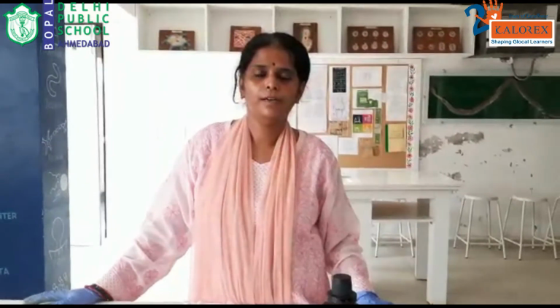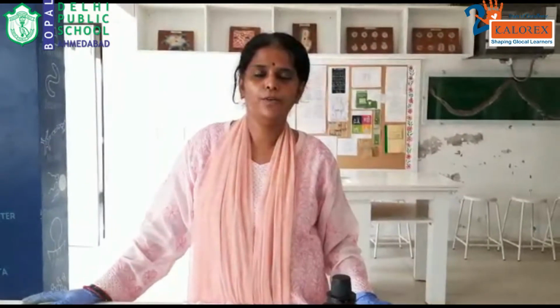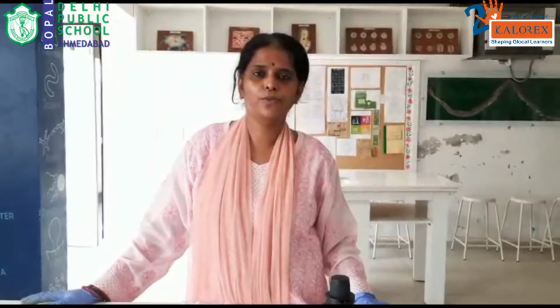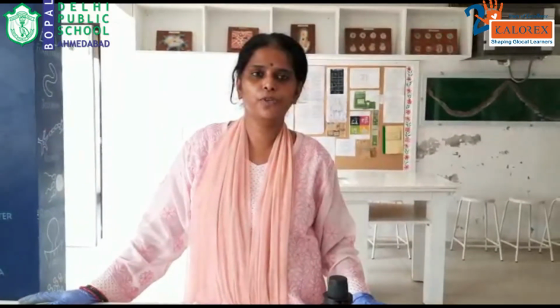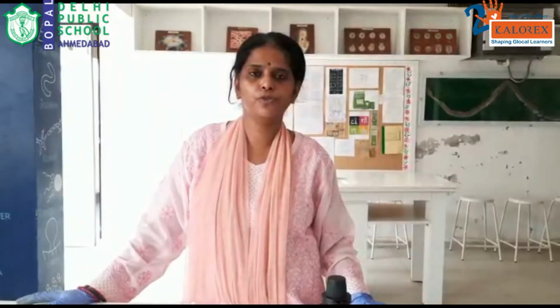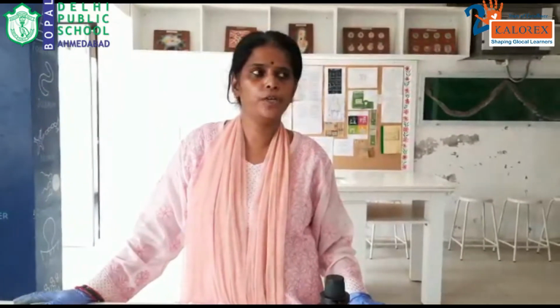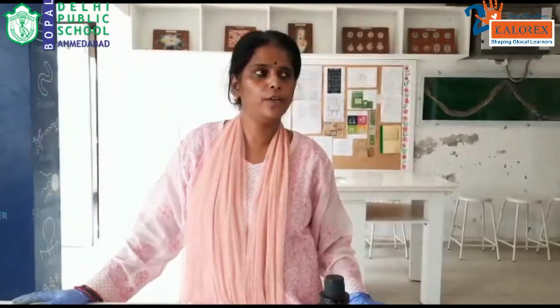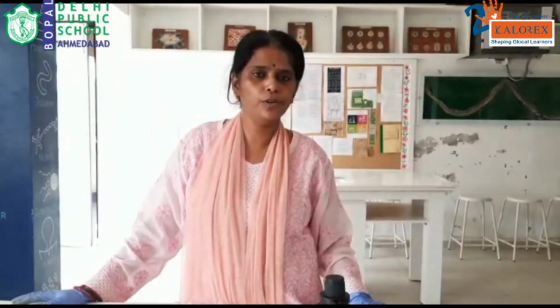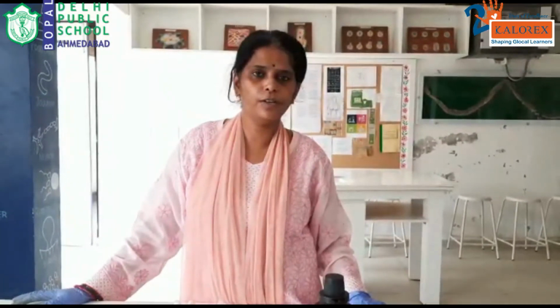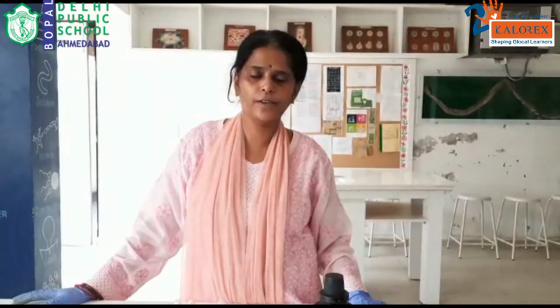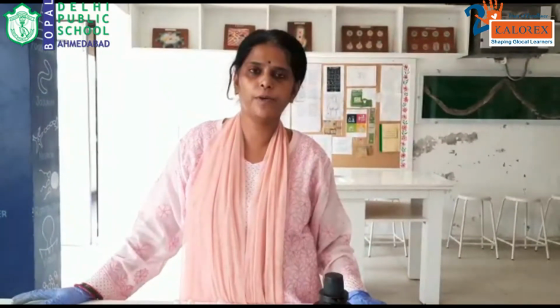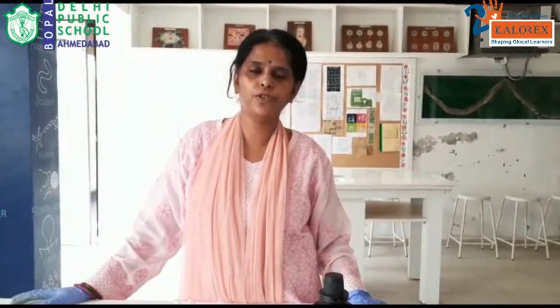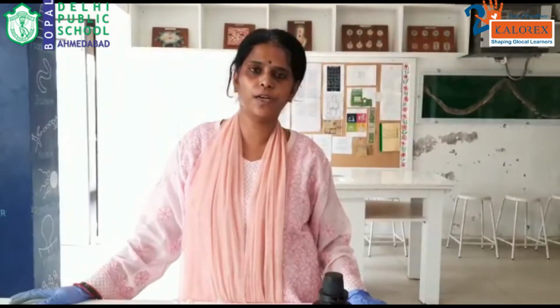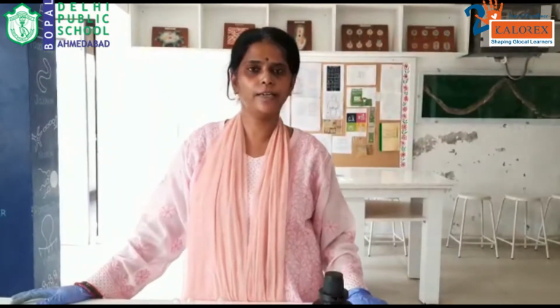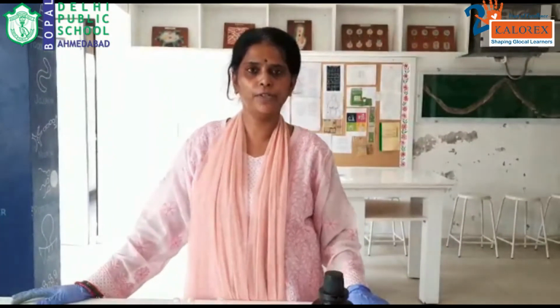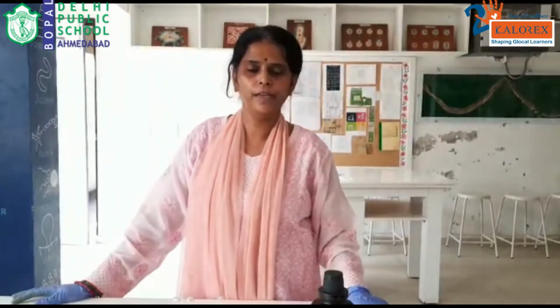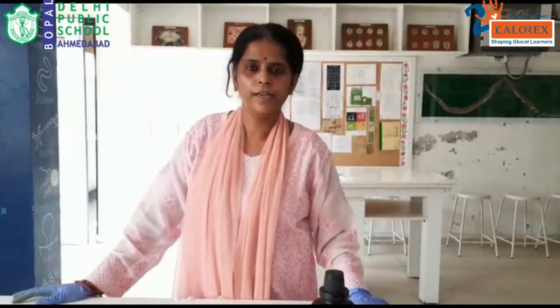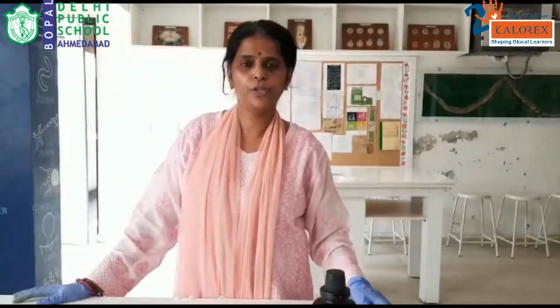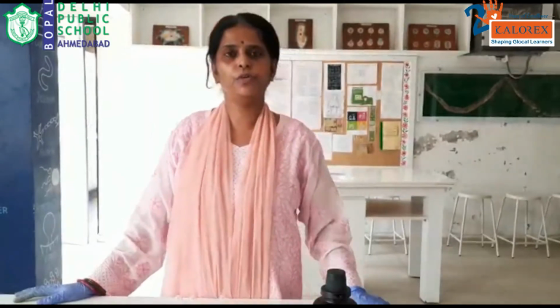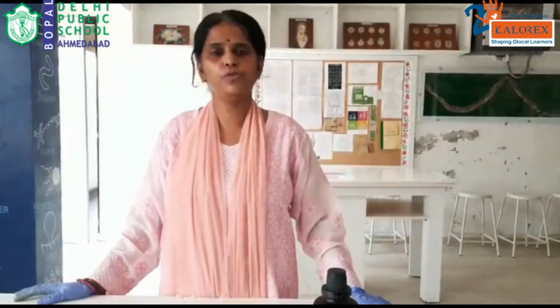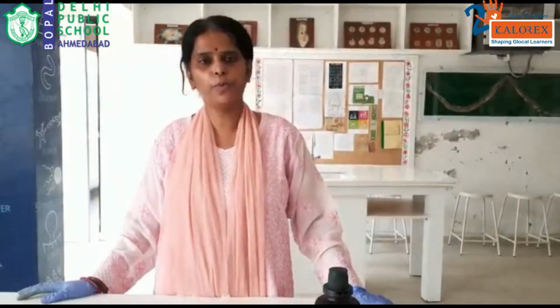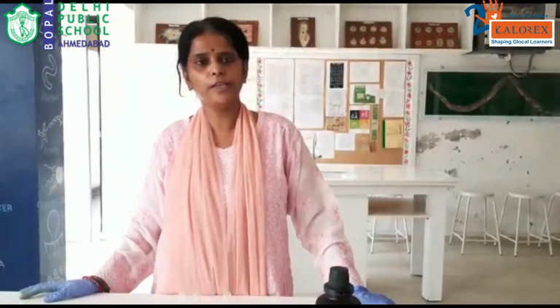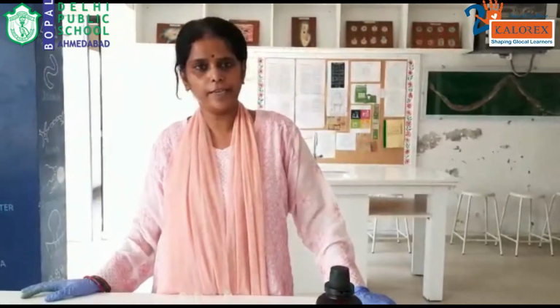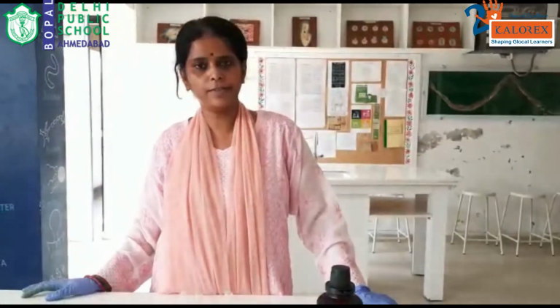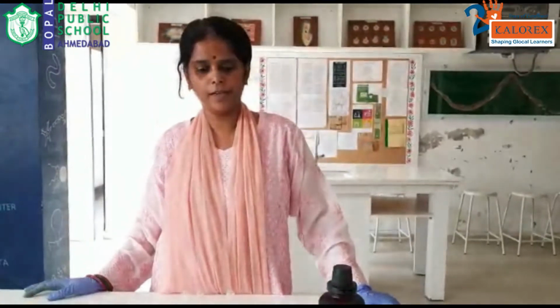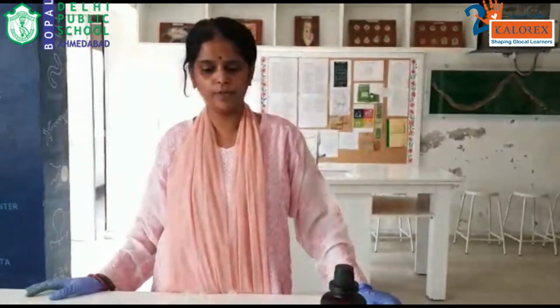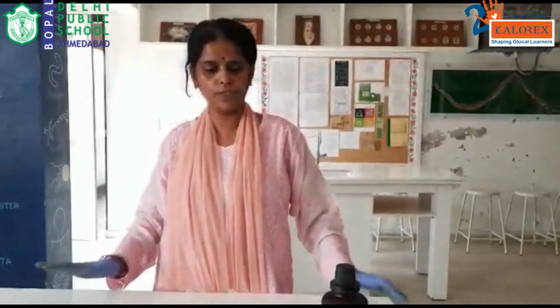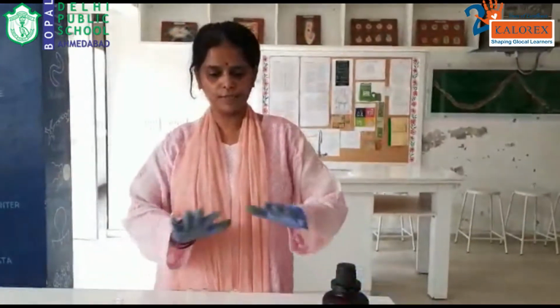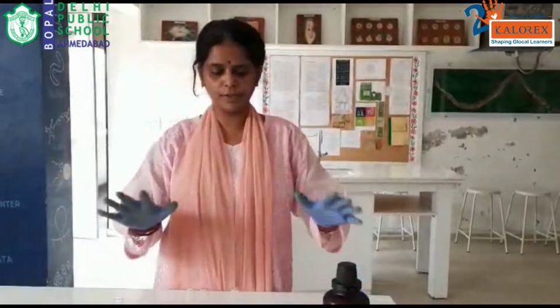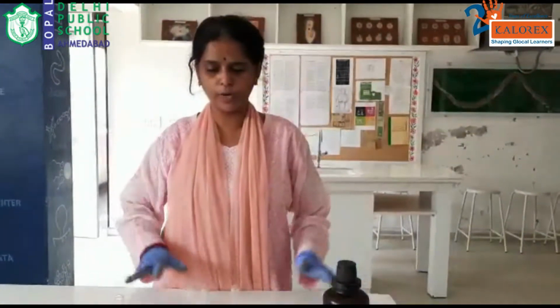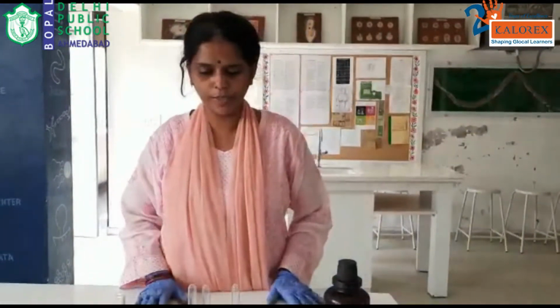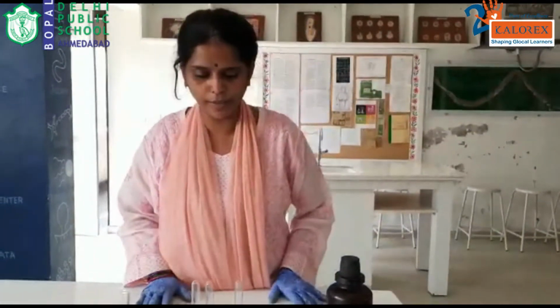Hello students, we are going to today again do another experiment of class 11 and today we are going to do a protein test and for these certain requirements are there.